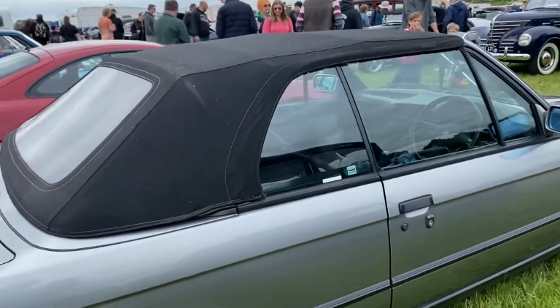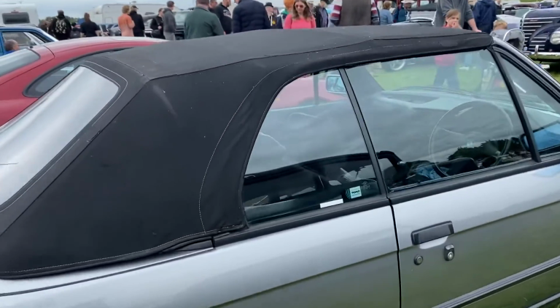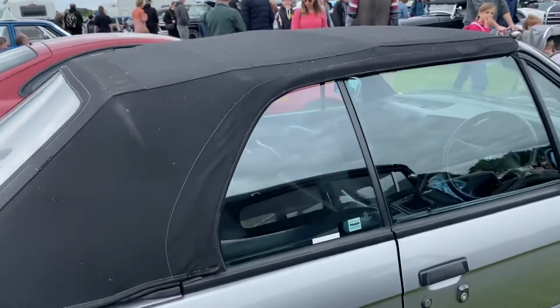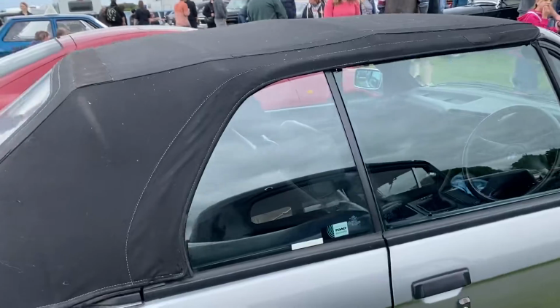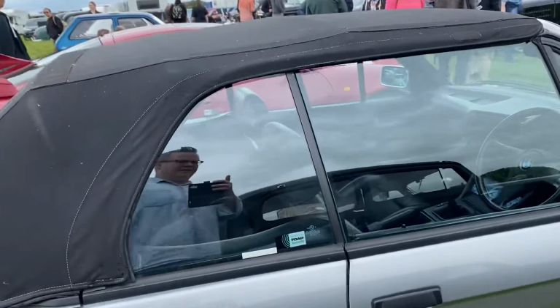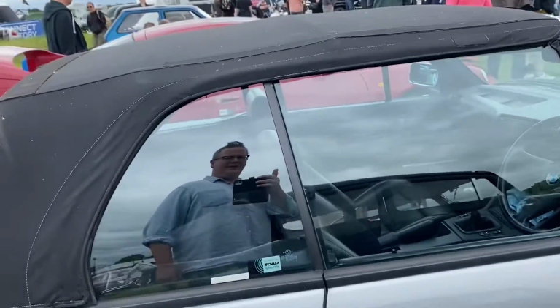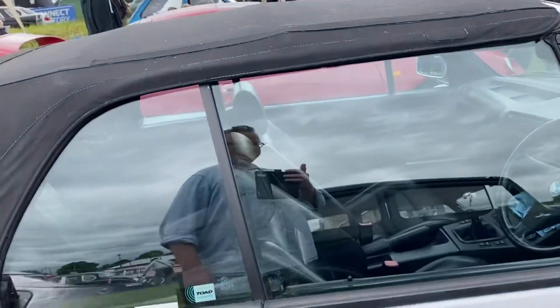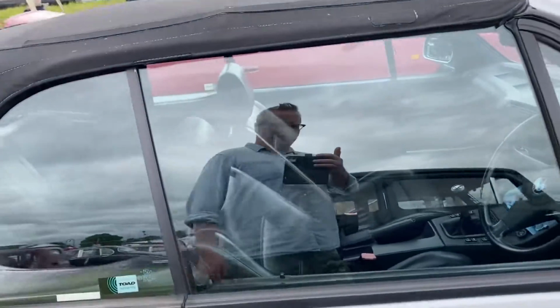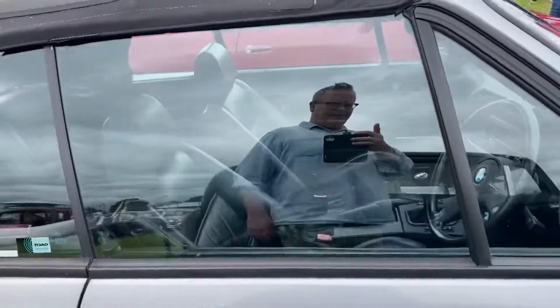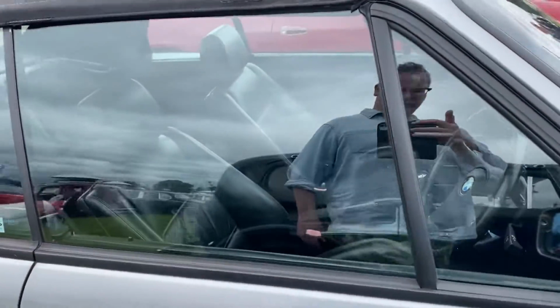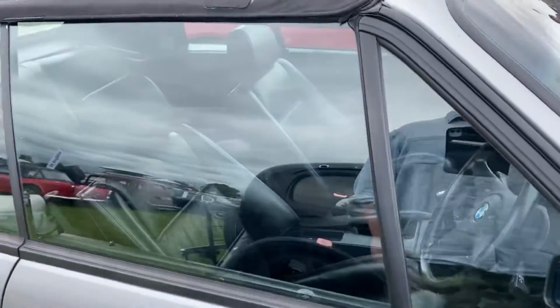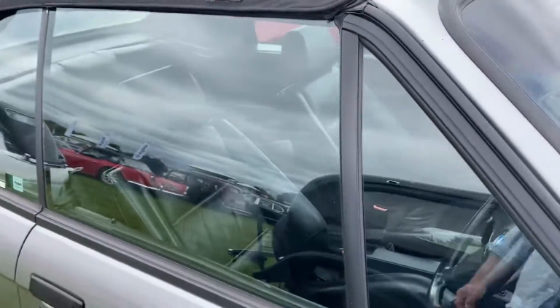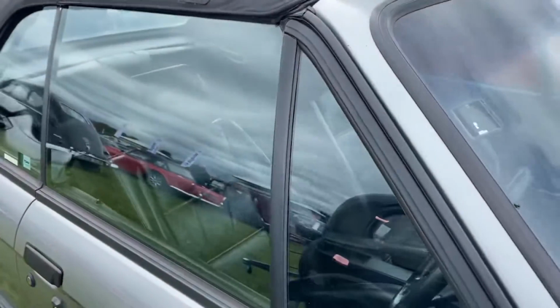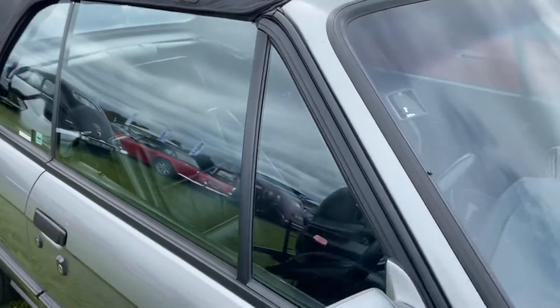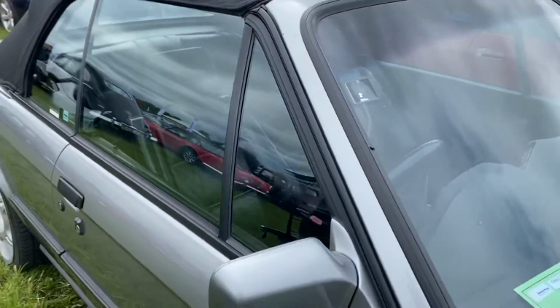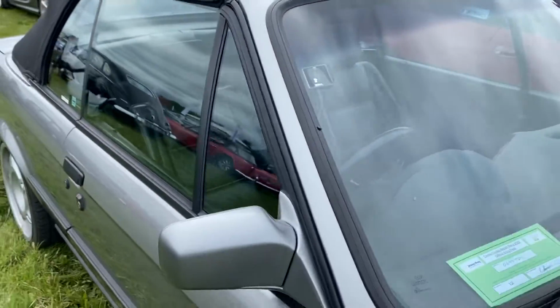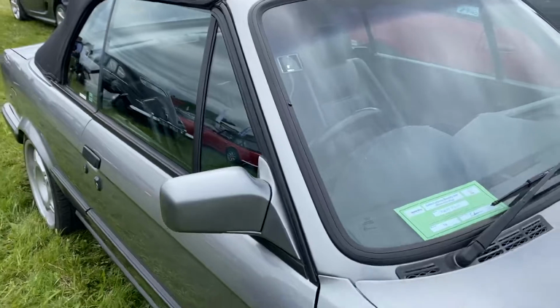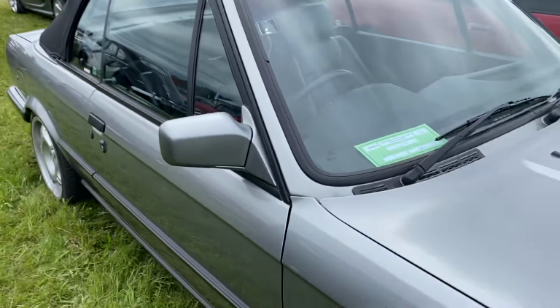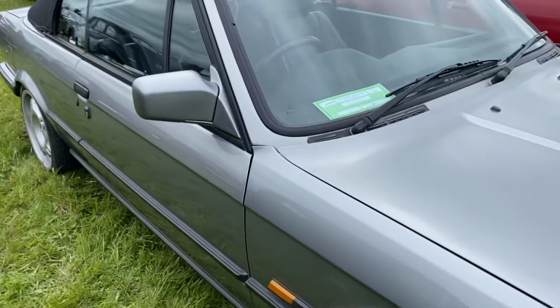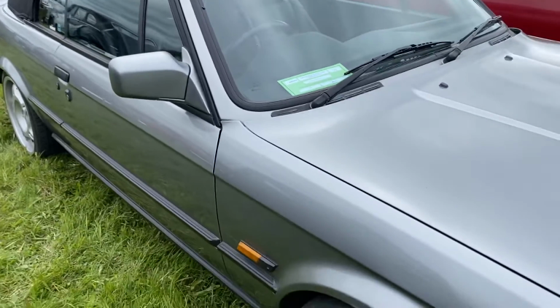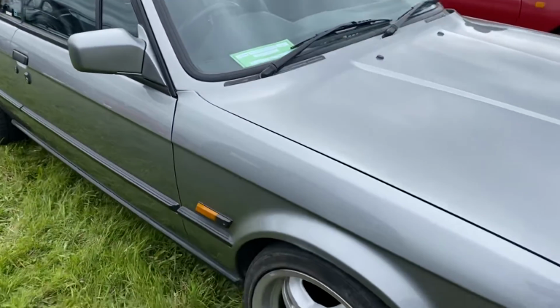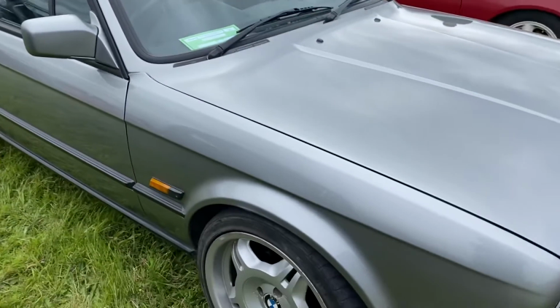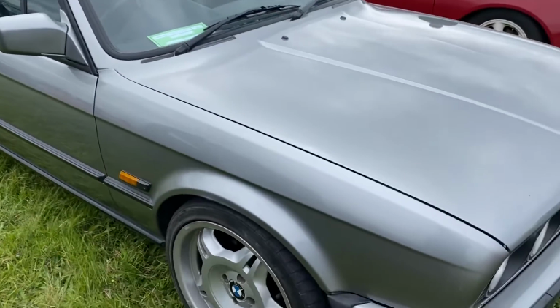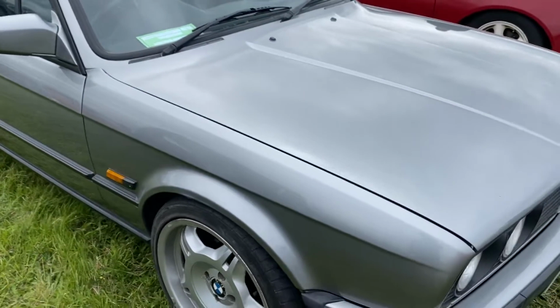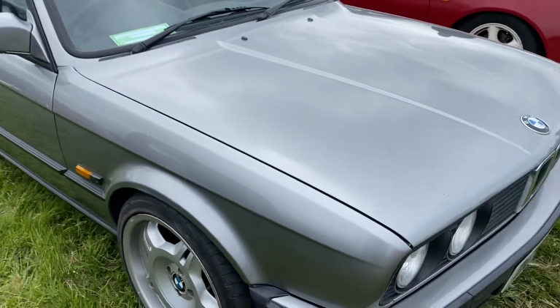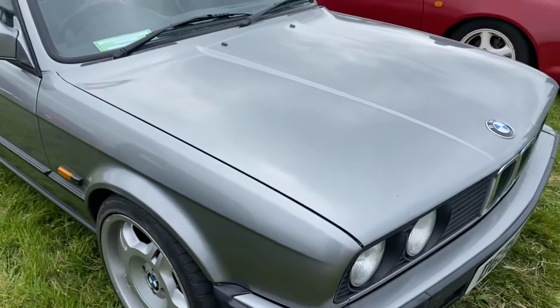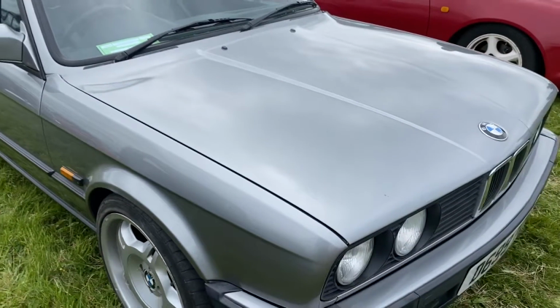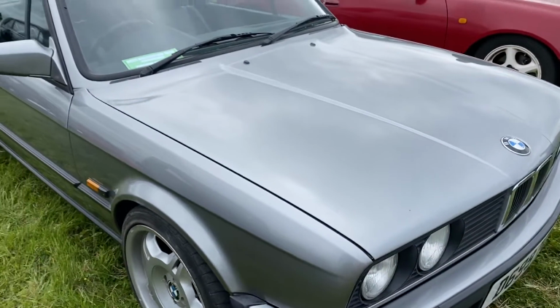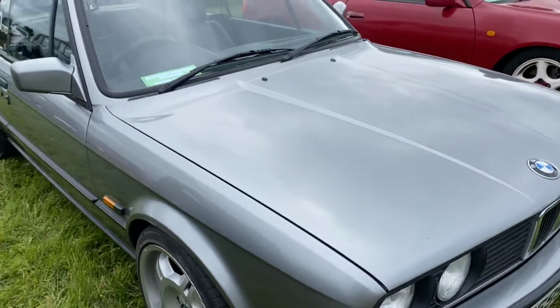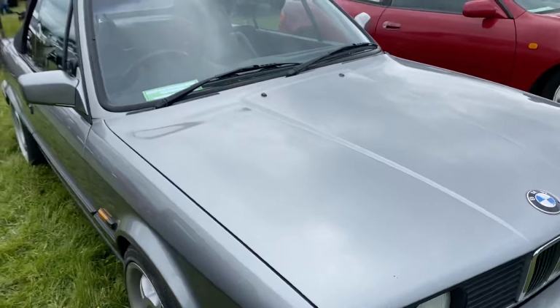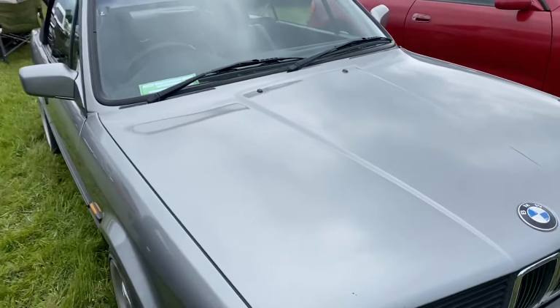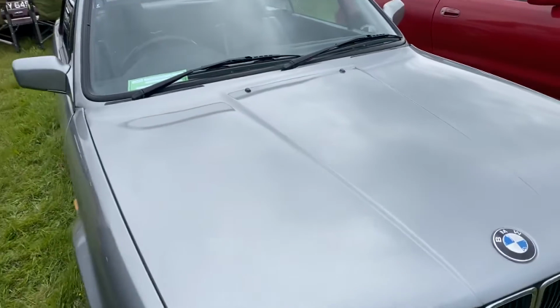I'm sure he's got the originals somewhere, but done up now. The prices of these have skyrocketed — something like £30,000 for a really good condition one, apparently, or the sport version. So their status is coming back.